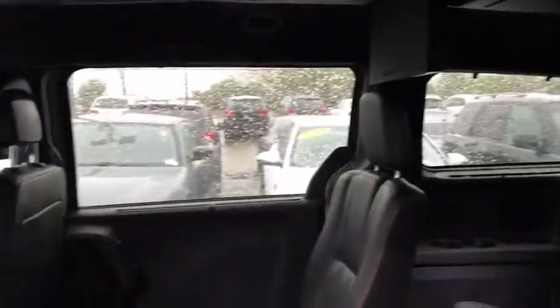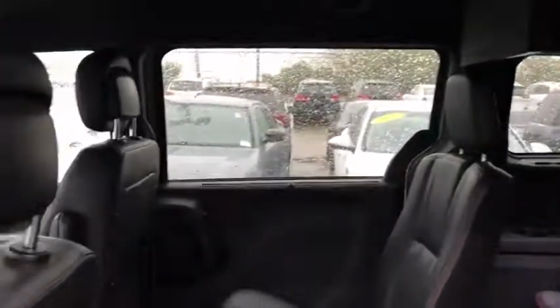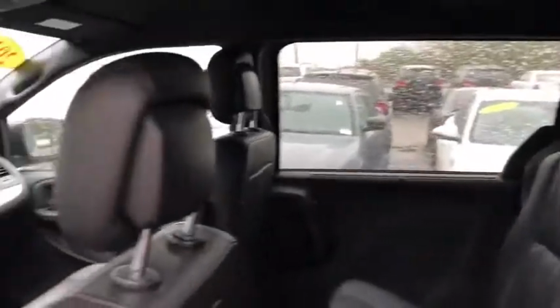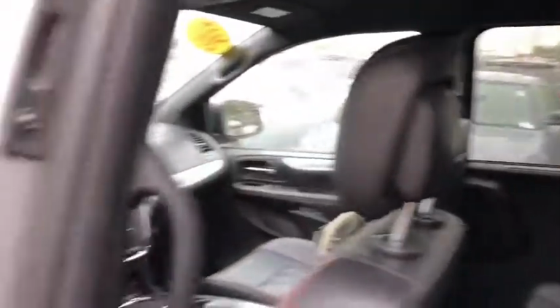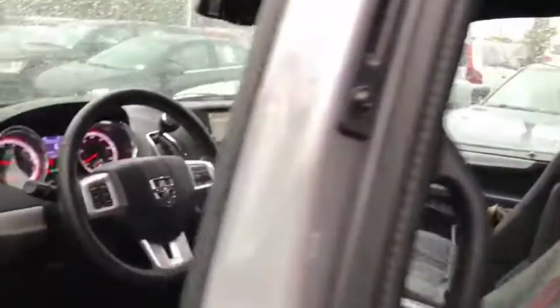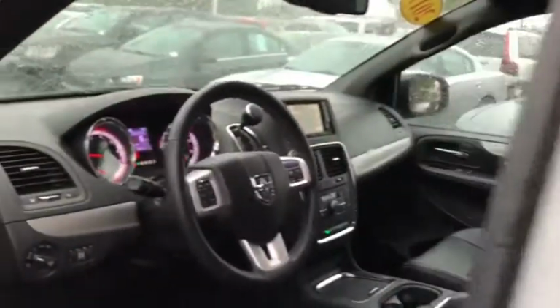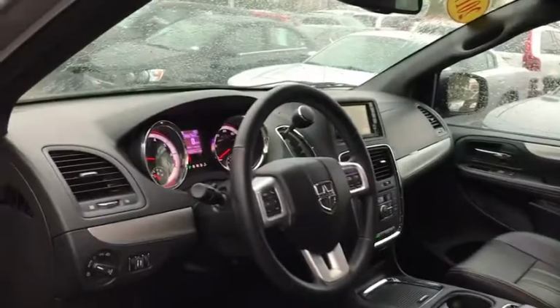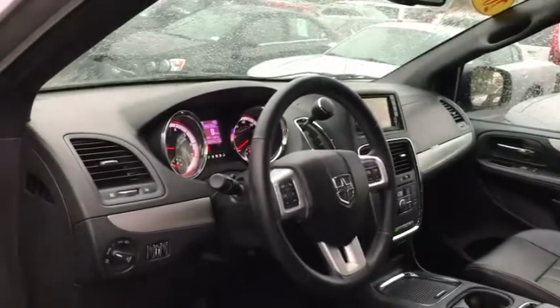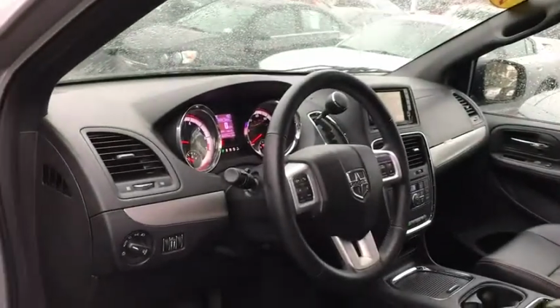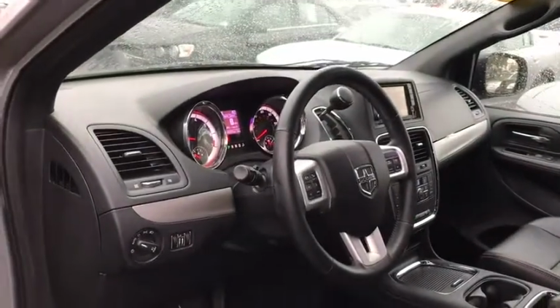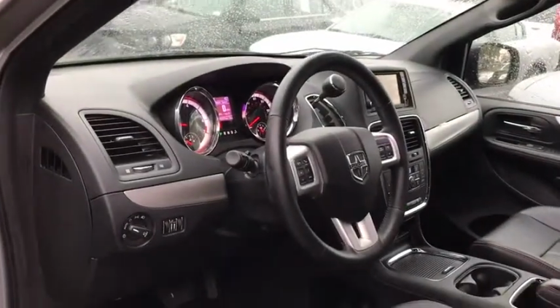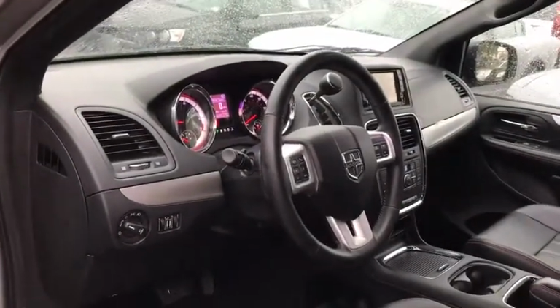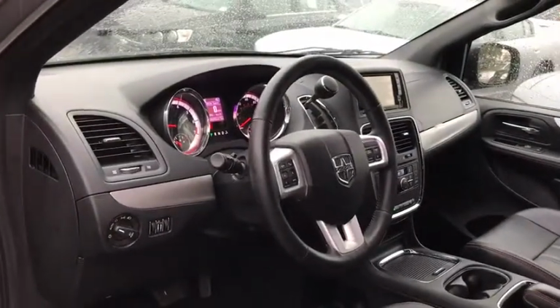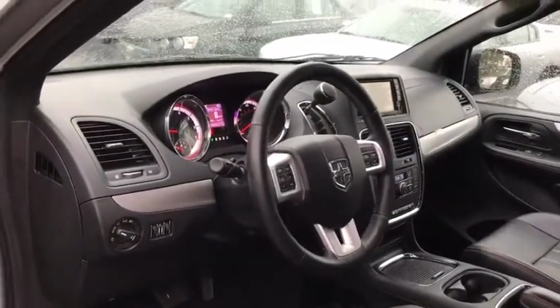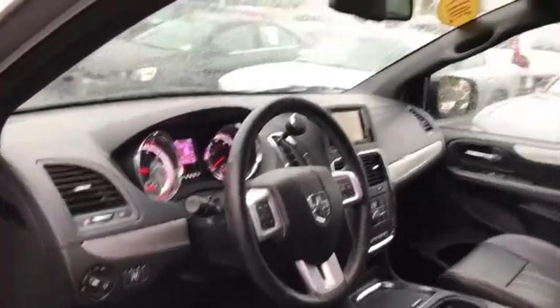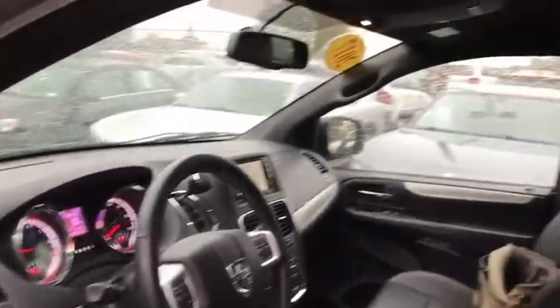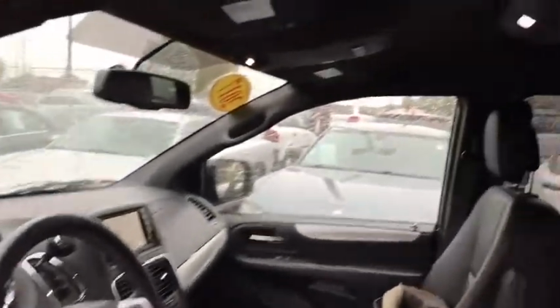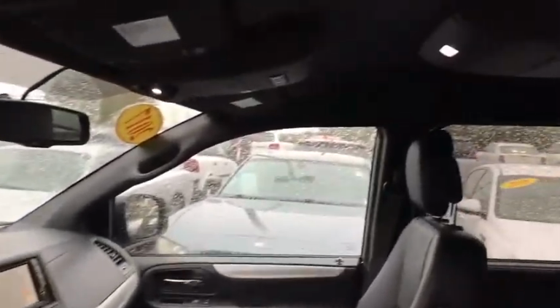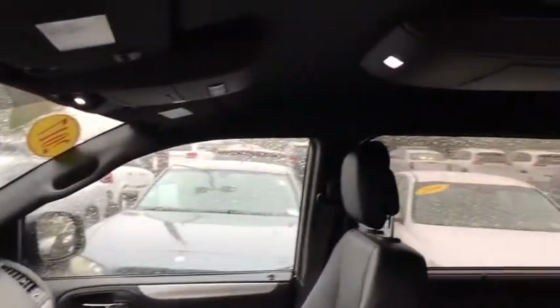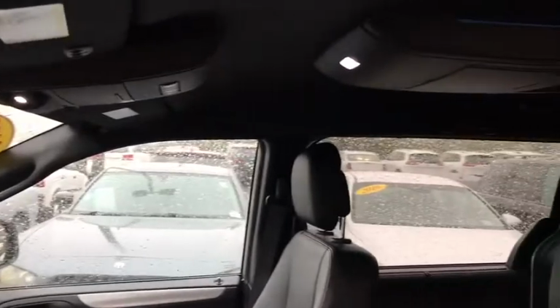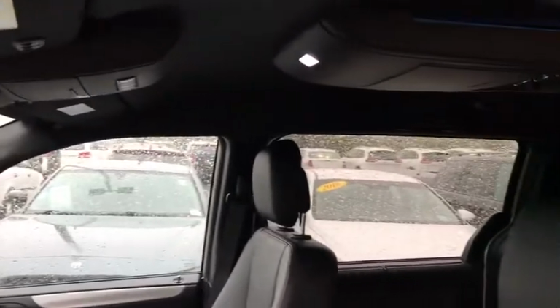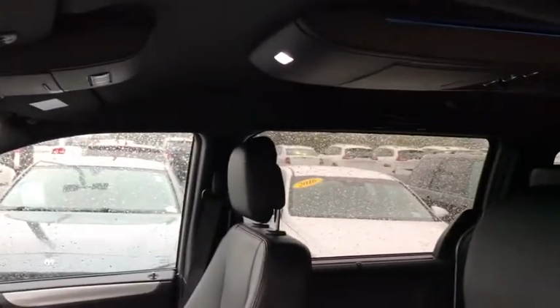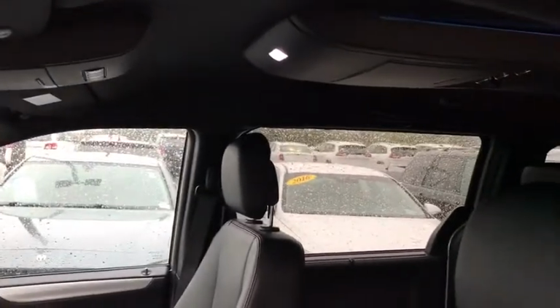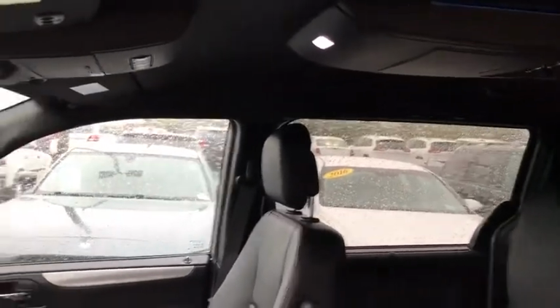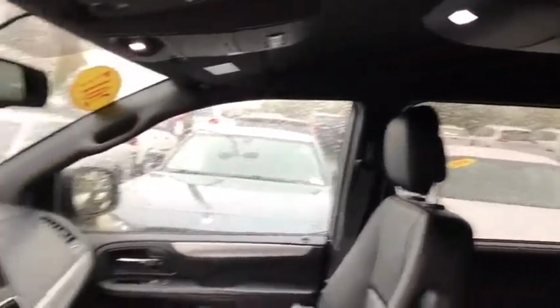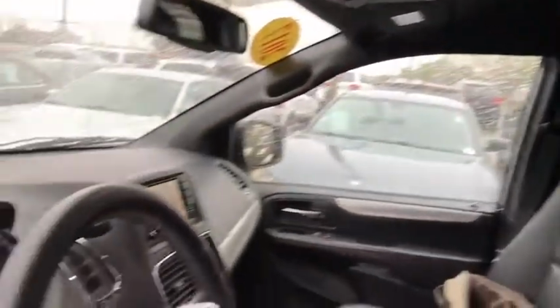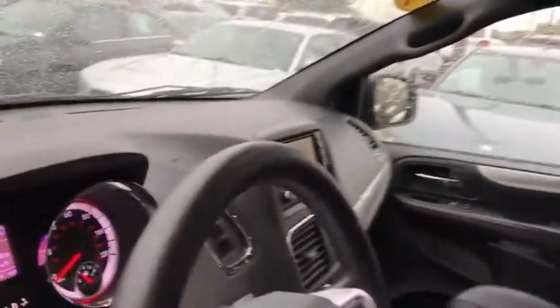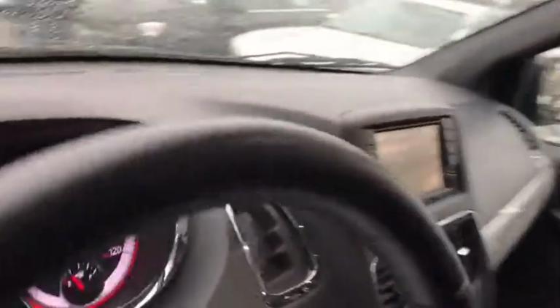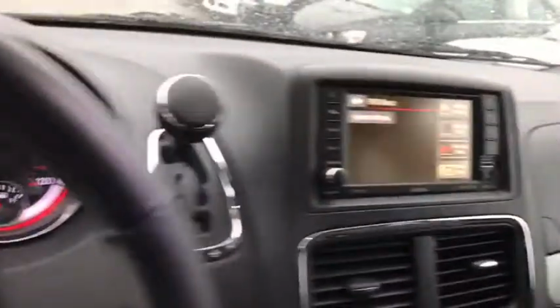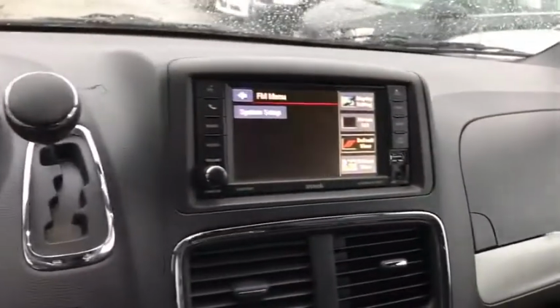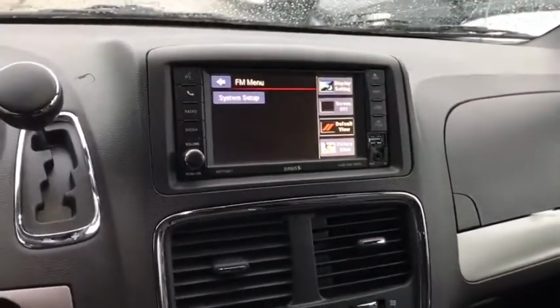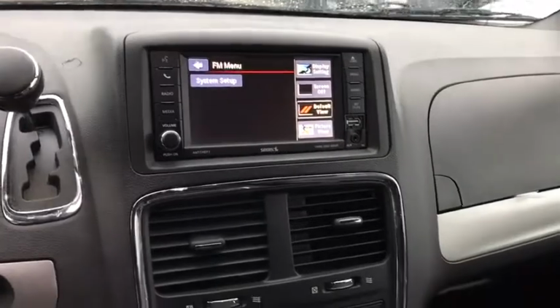This vehicle is Carfax certified one owner and qualifies for the Carfax buyback guarantee. If affordable style and reliability are what you're looking for, this vehicle couldn't be more perfect. Drive it today.